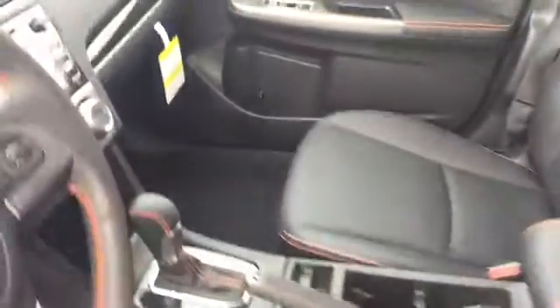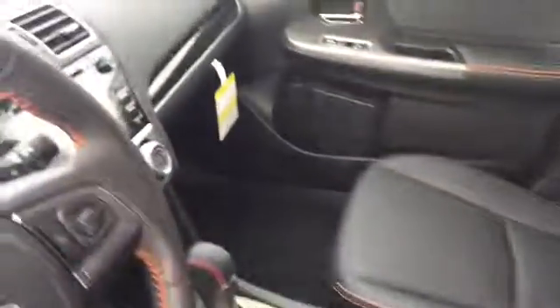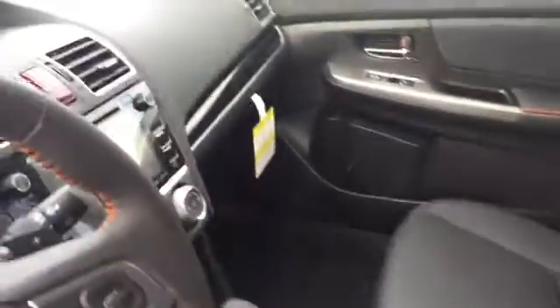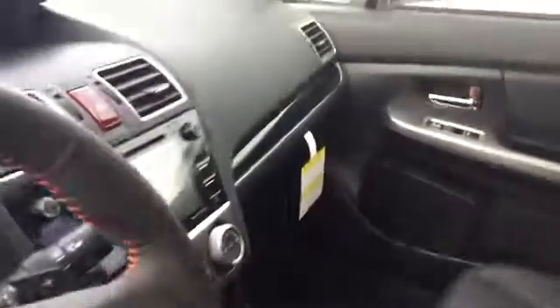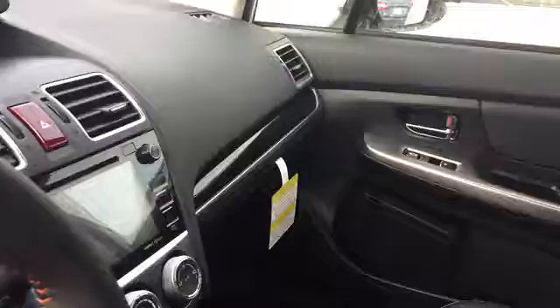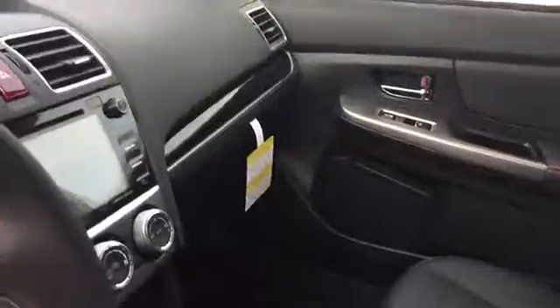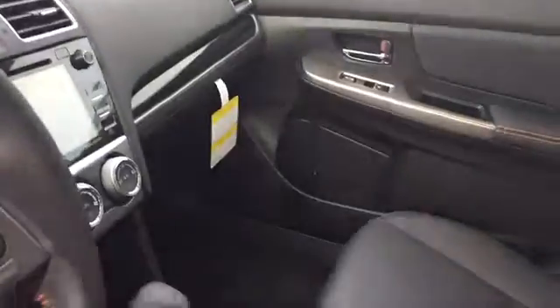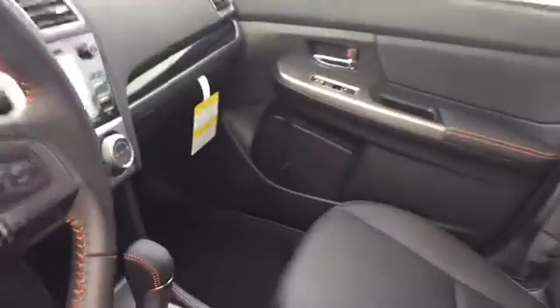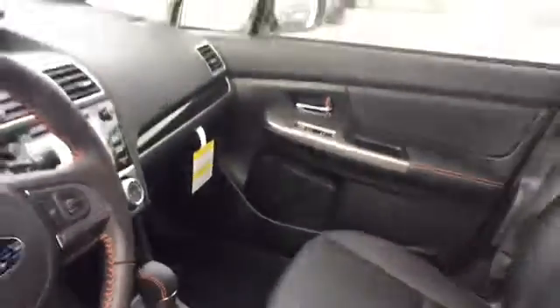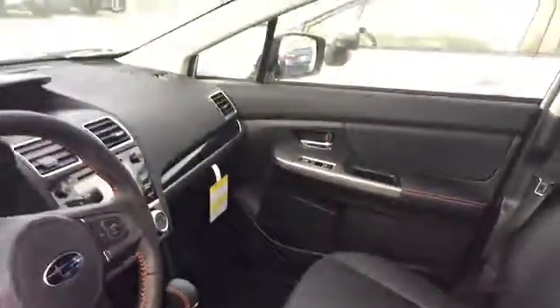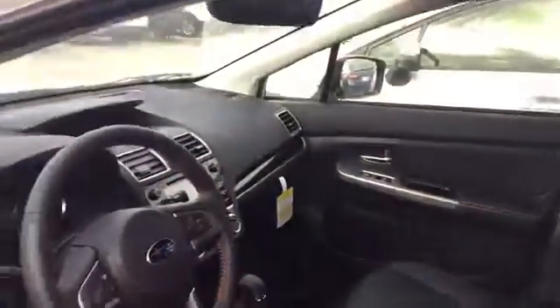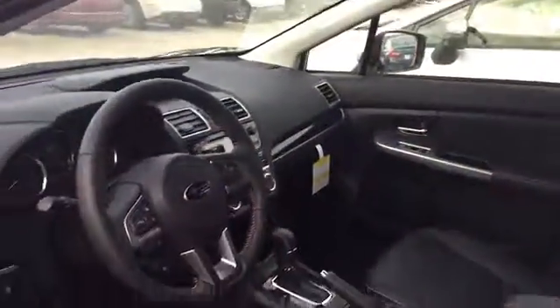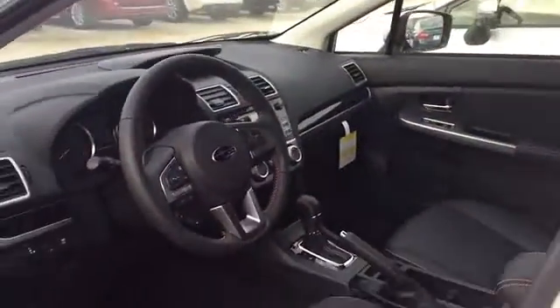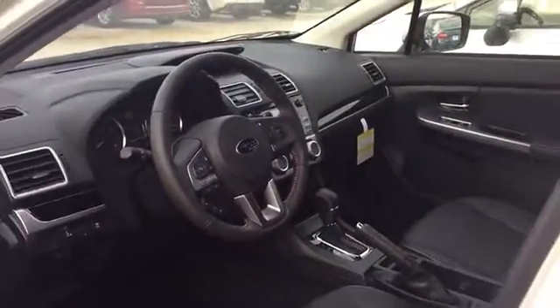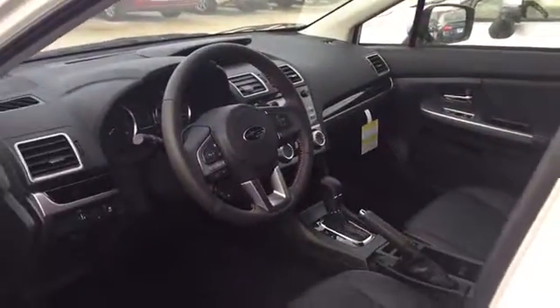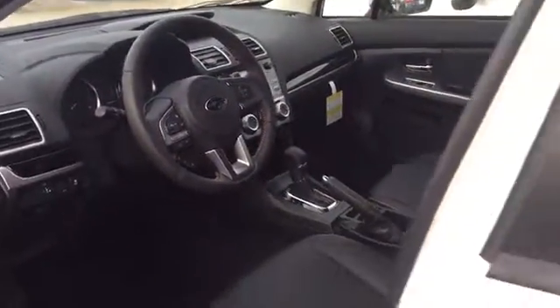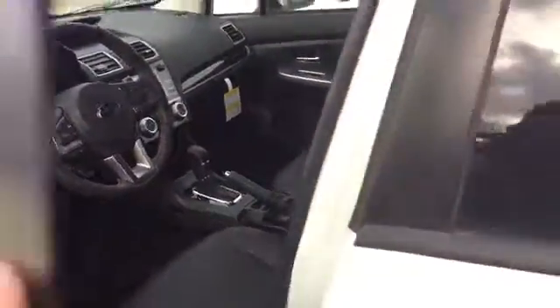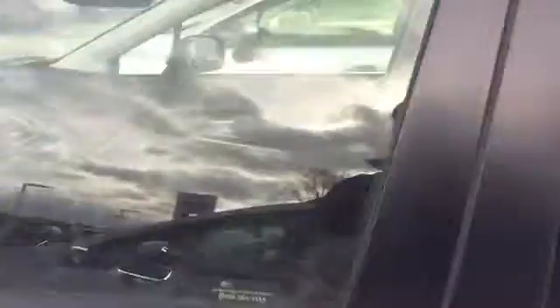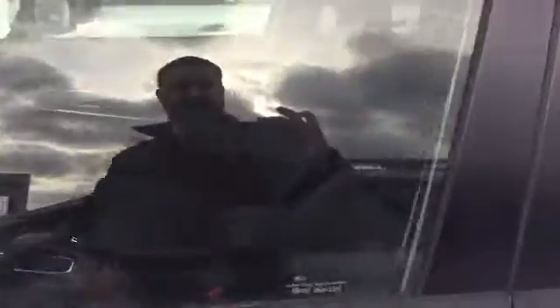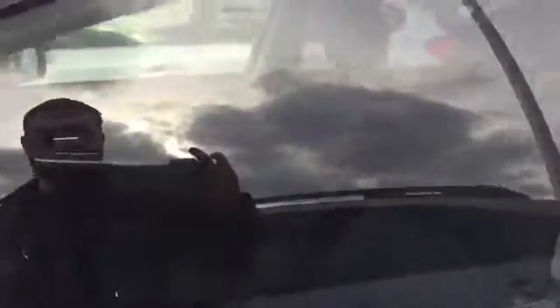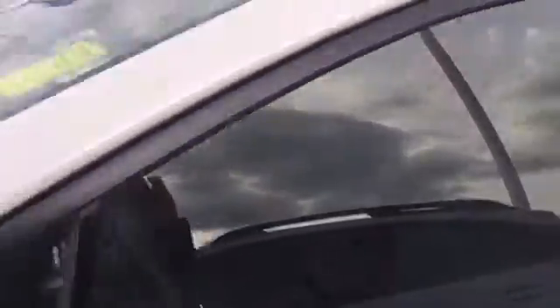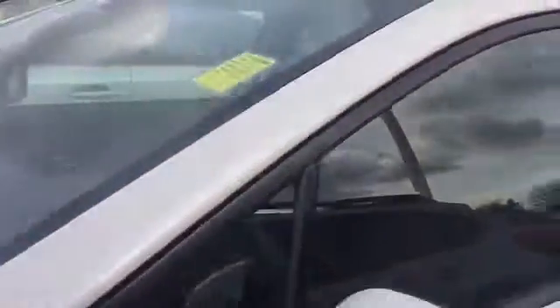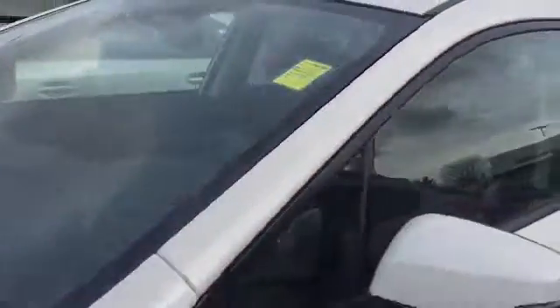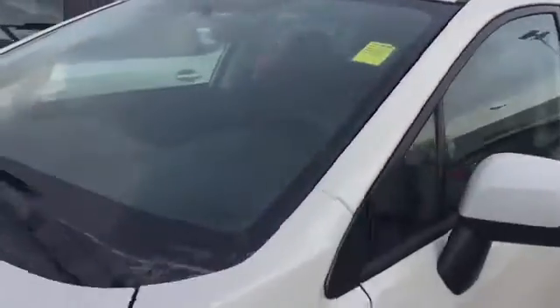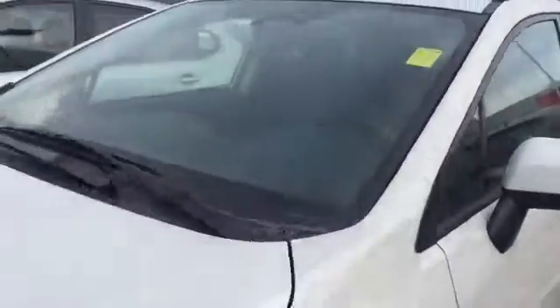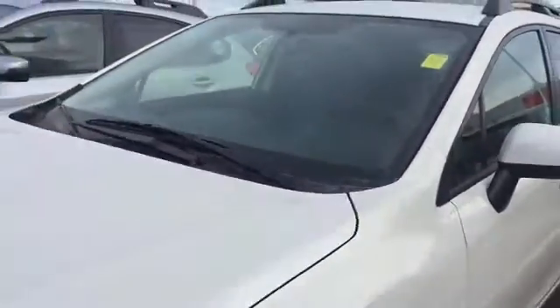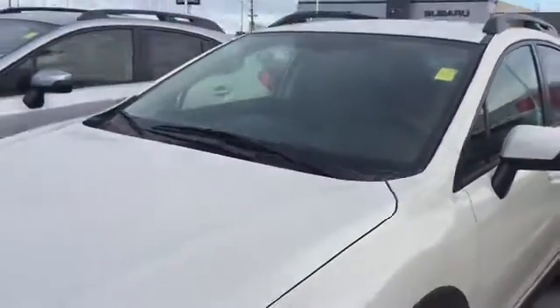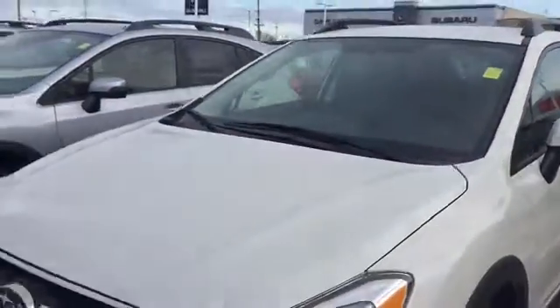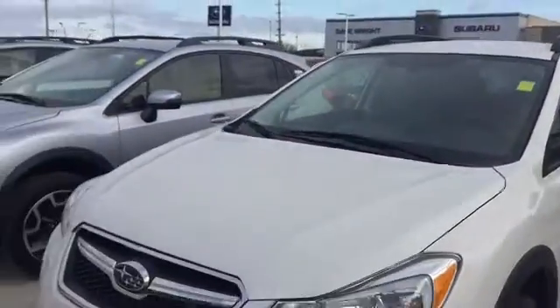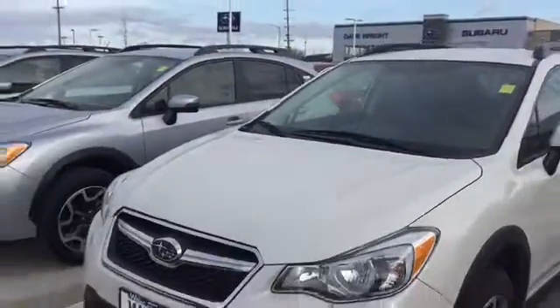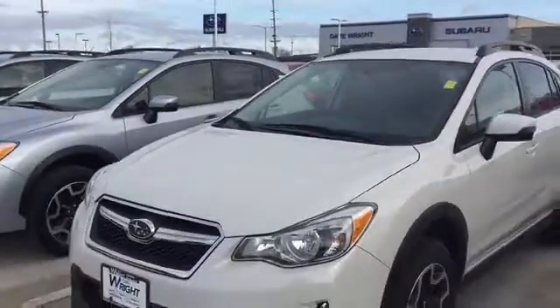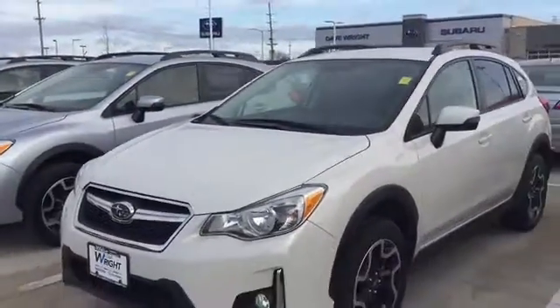Lots of great features and options available — the backup camera, Bluetooth — all standard equipment on the Crosstrek. Very sporty look there.